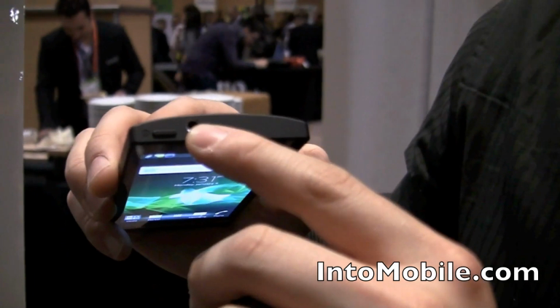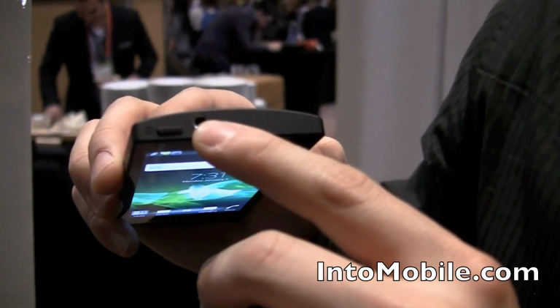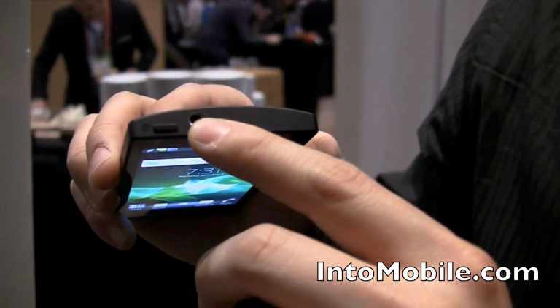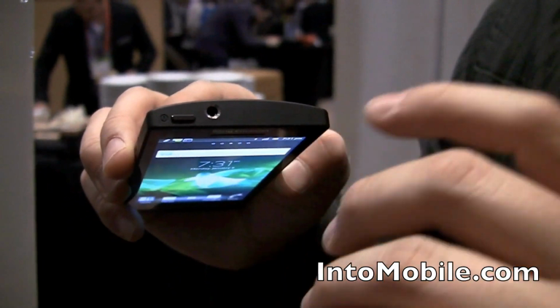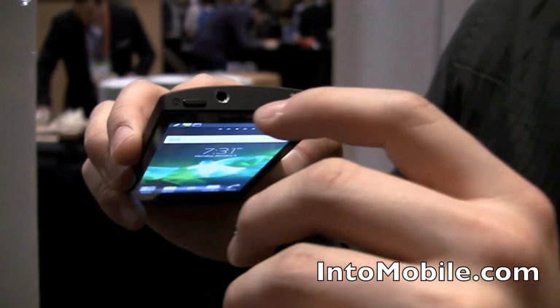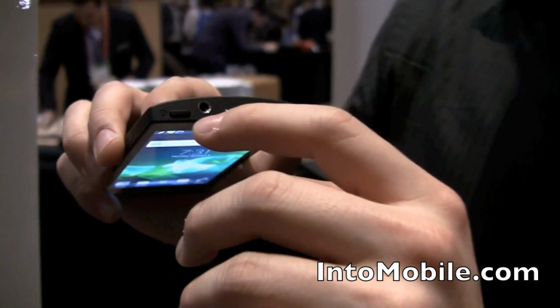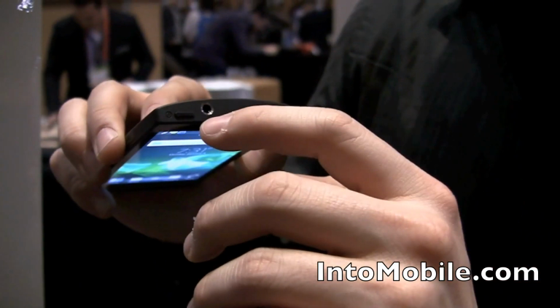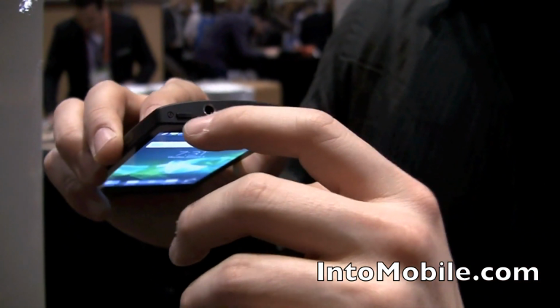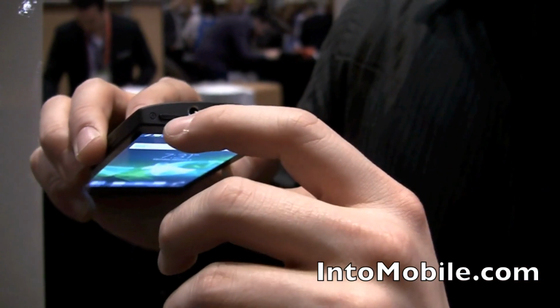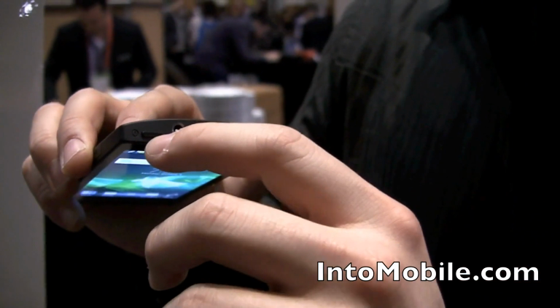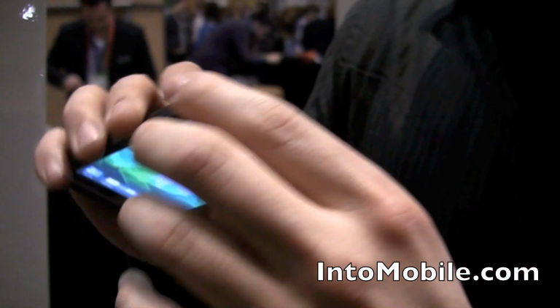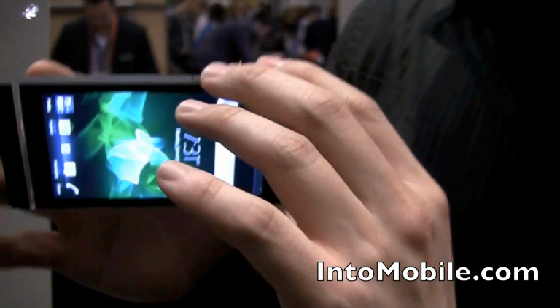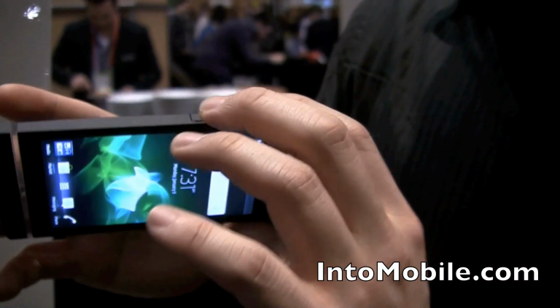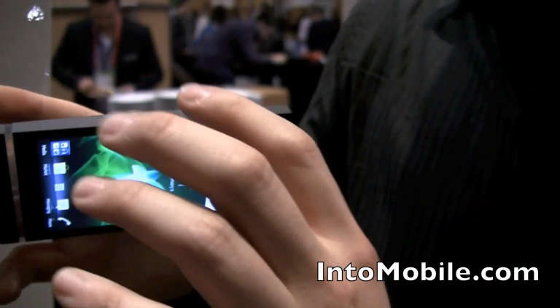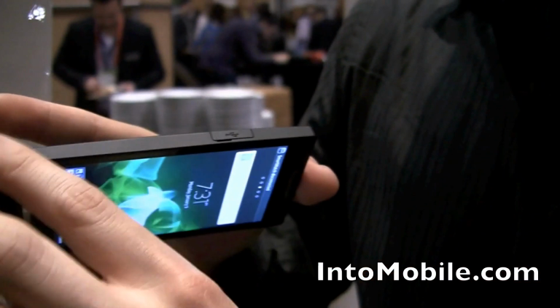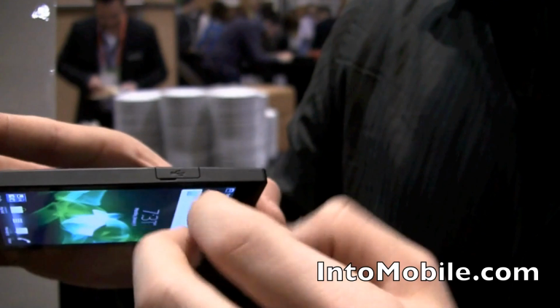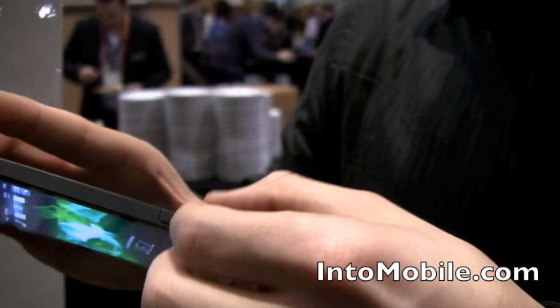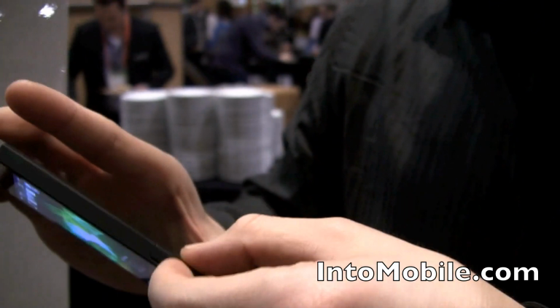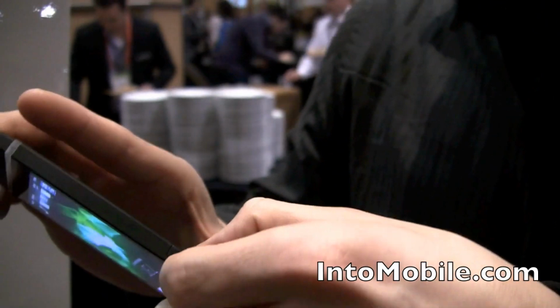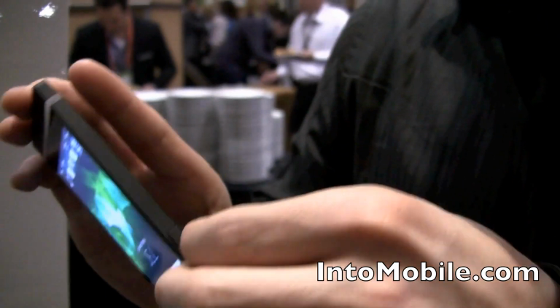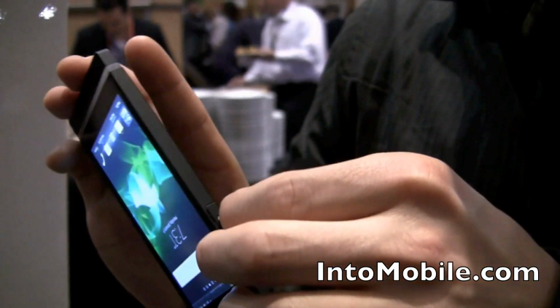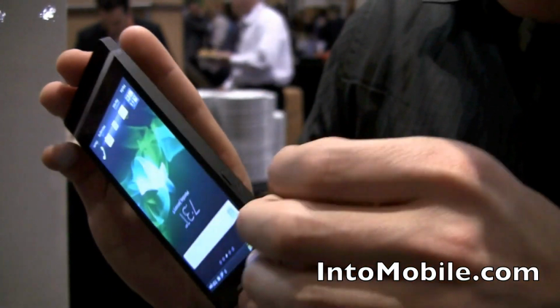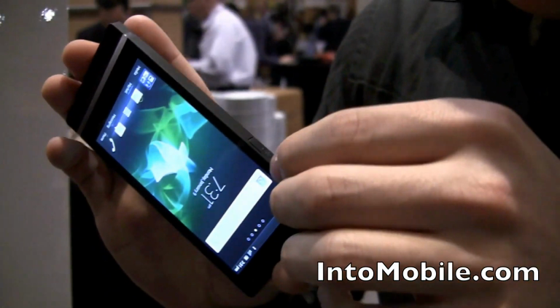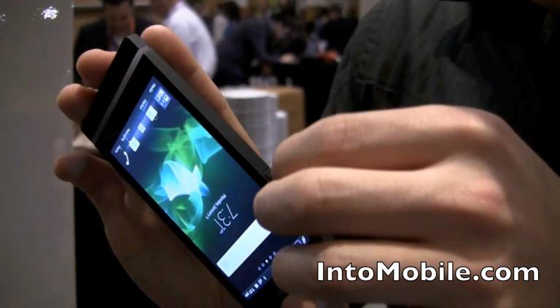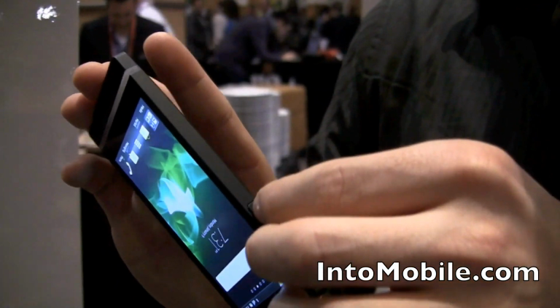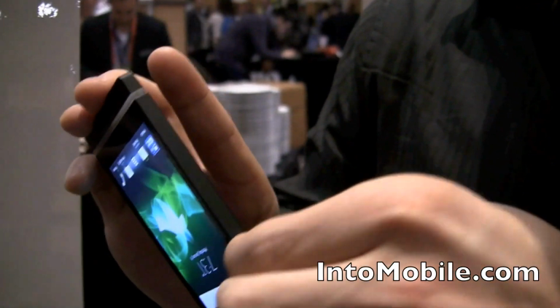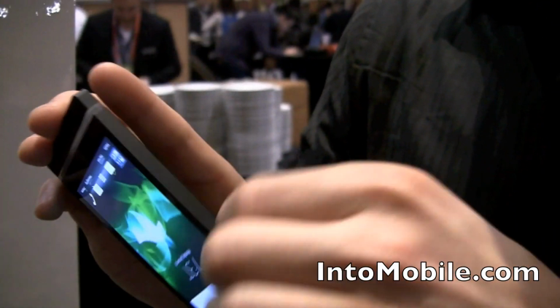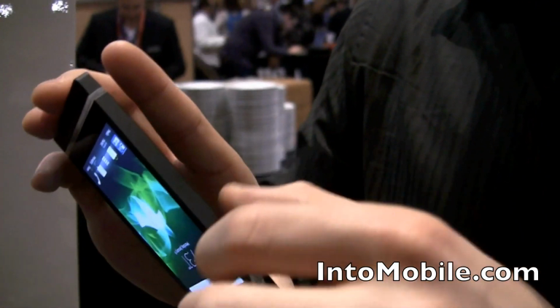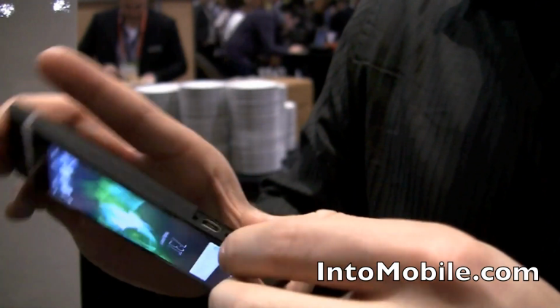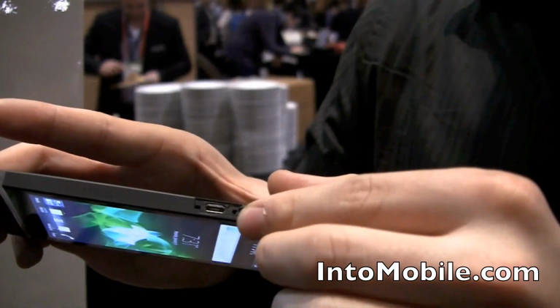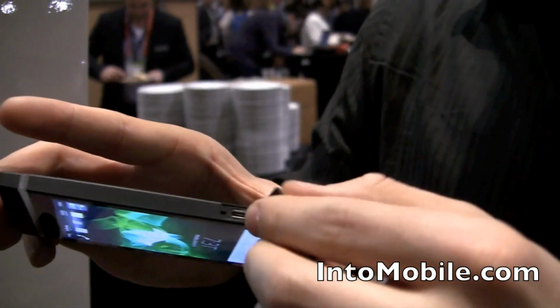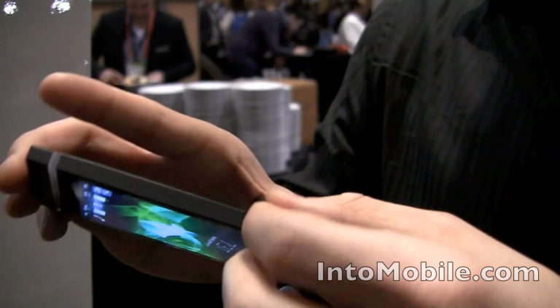There's a standard headphone jack, a power and unlock button, and this side is pretty clean except for the slide-out micro USB port.